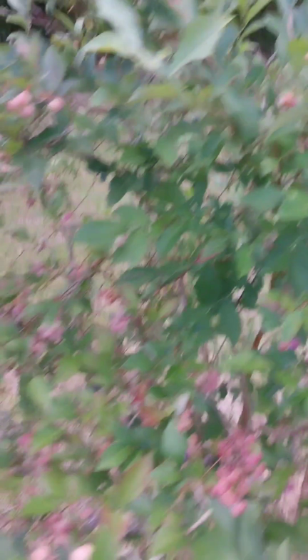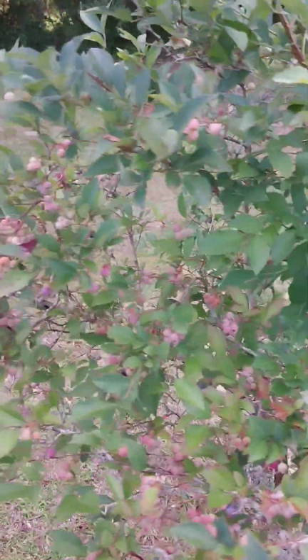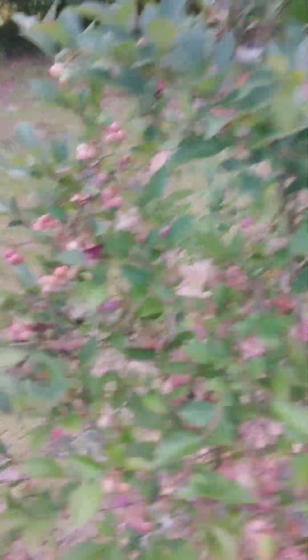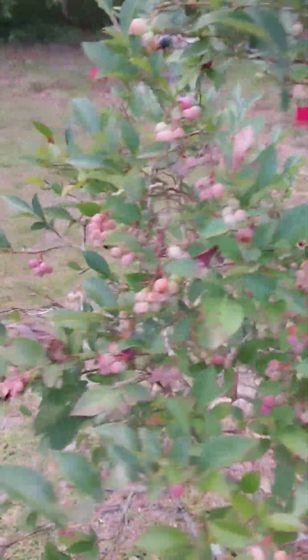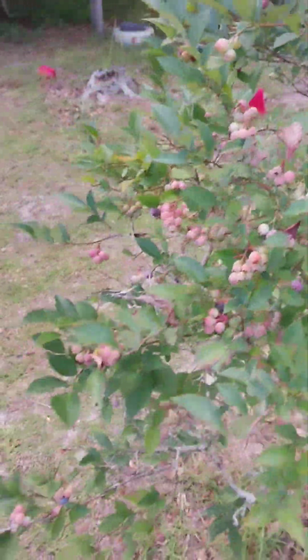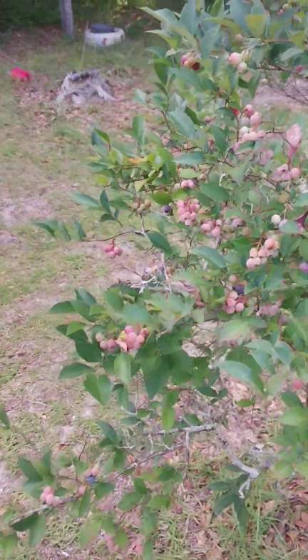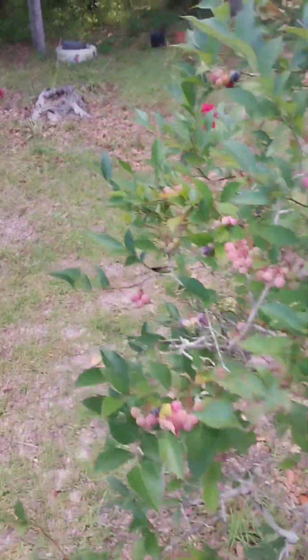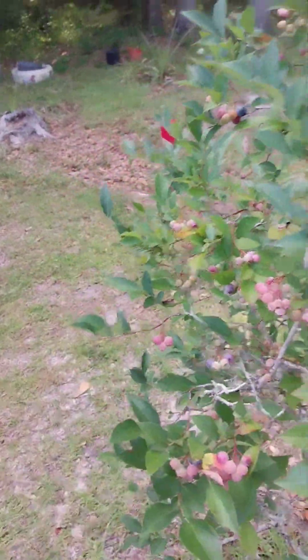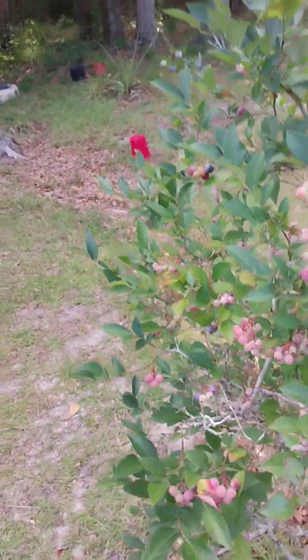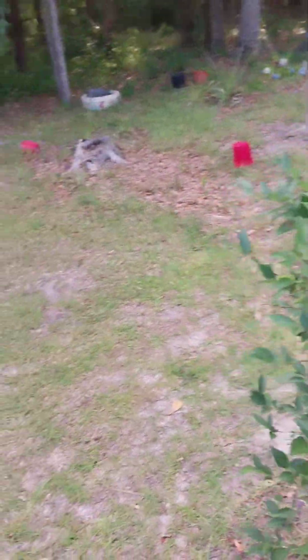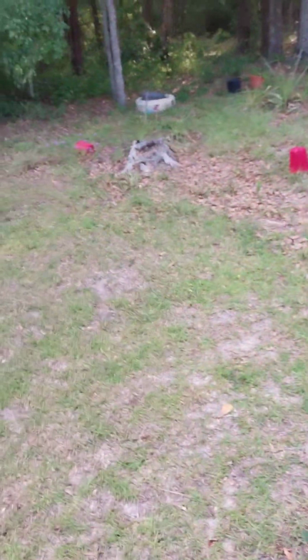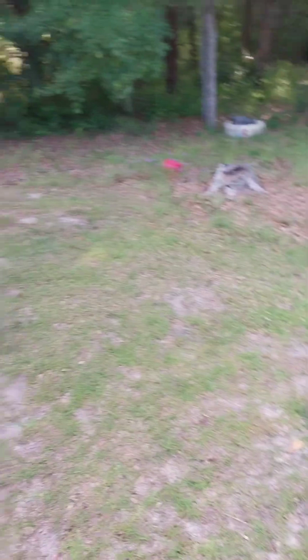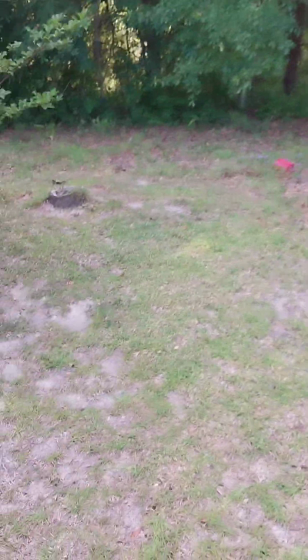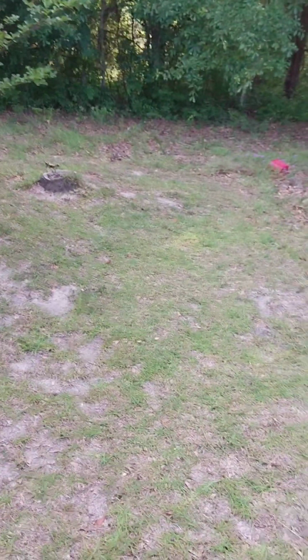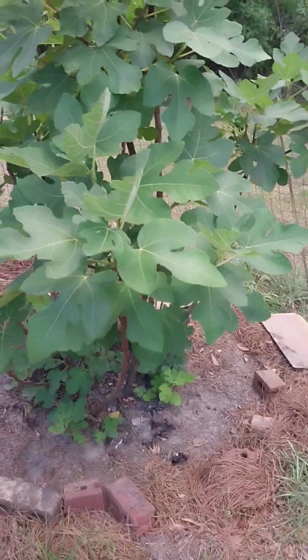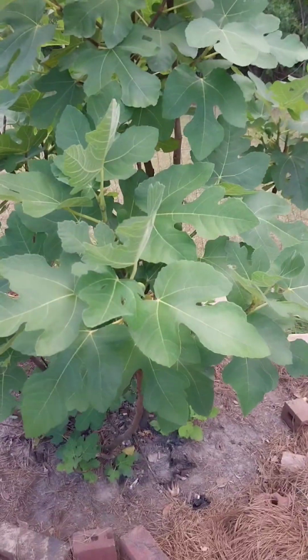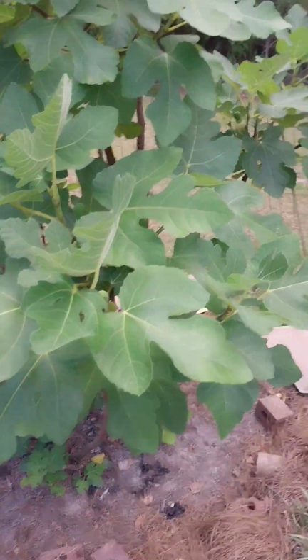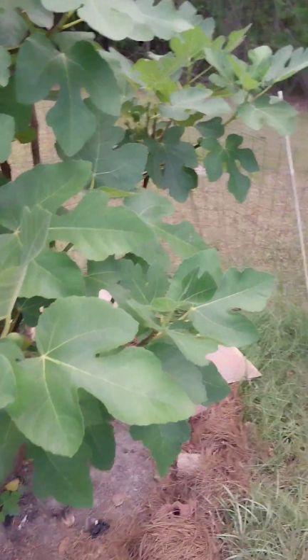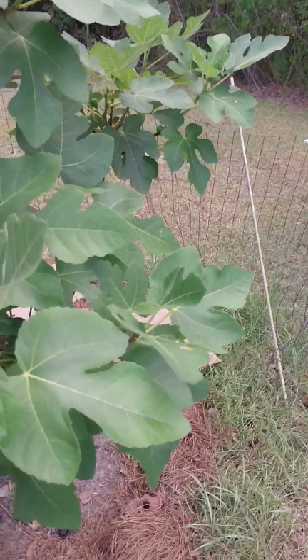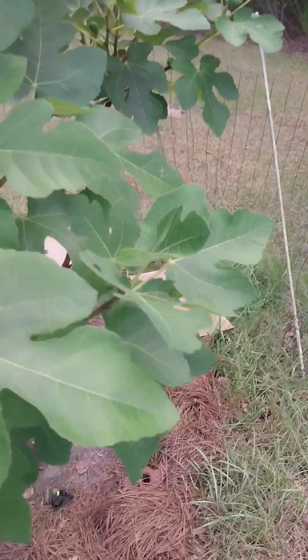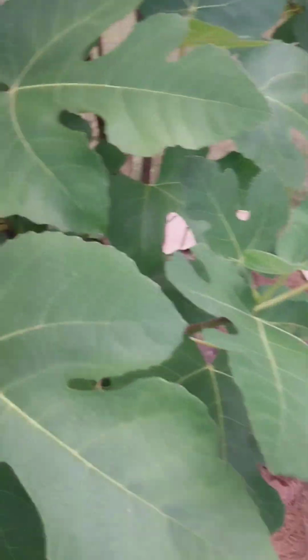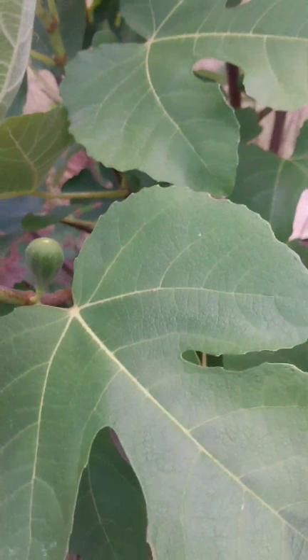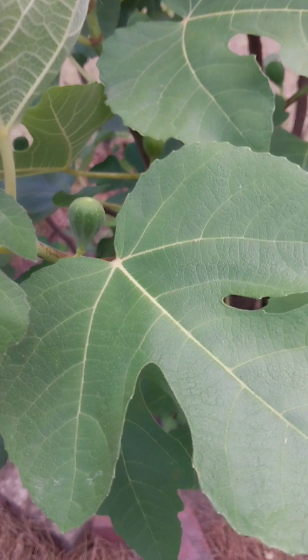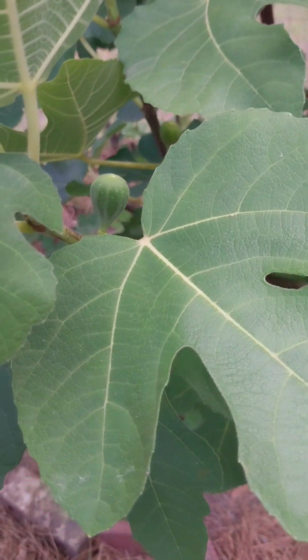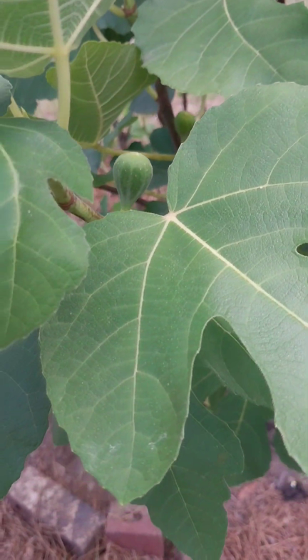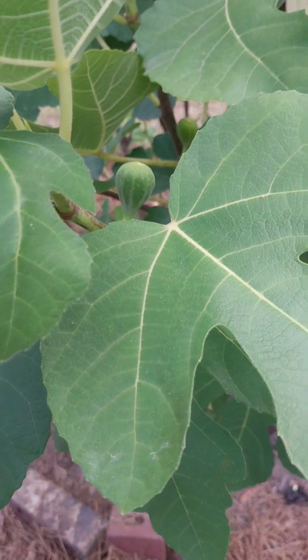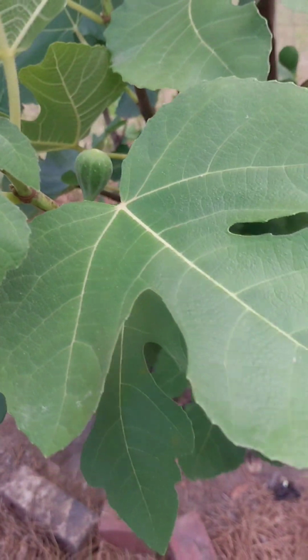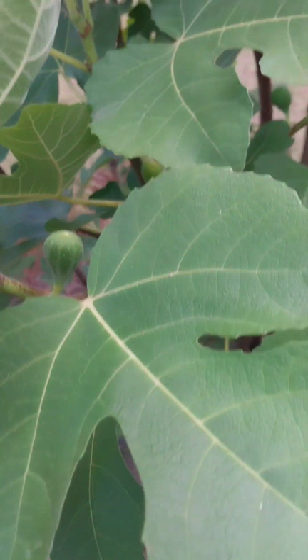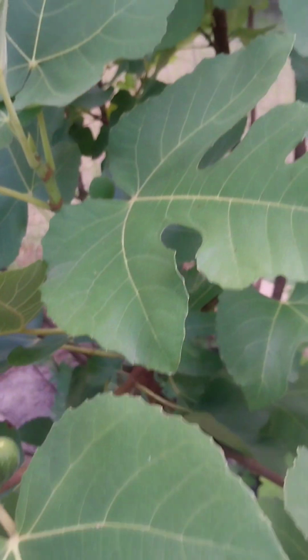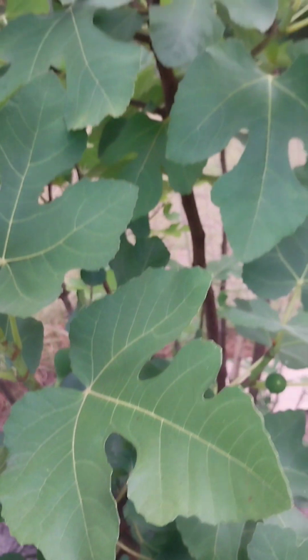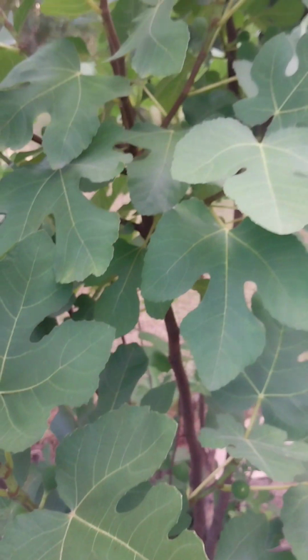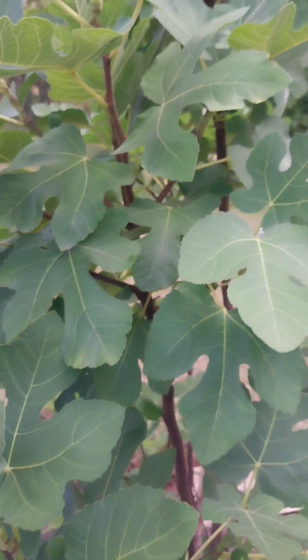I'm gonna show y'all her fig tree. She got a fig tree — I don't know if y'all ever heard of a fig tree. I never tried them, but my mama has one. She got a fig tree too, y'all. I don't know if y'all can see them — those are figs. They get a little bigger than that. I've never ate them.